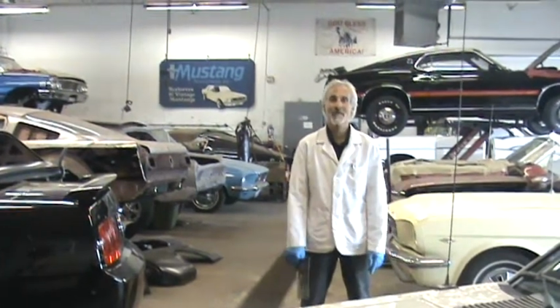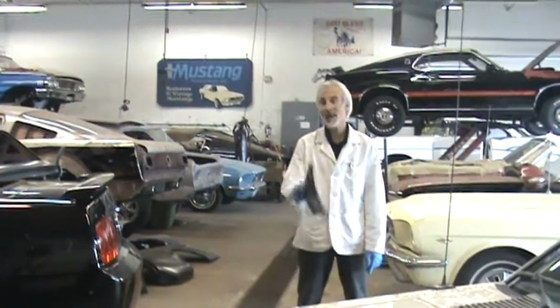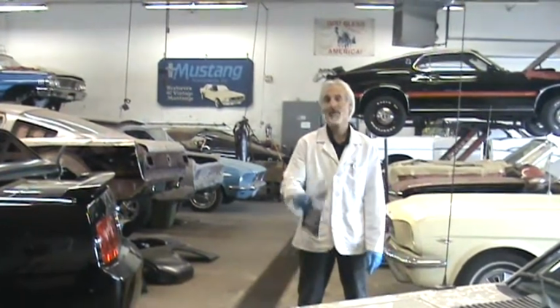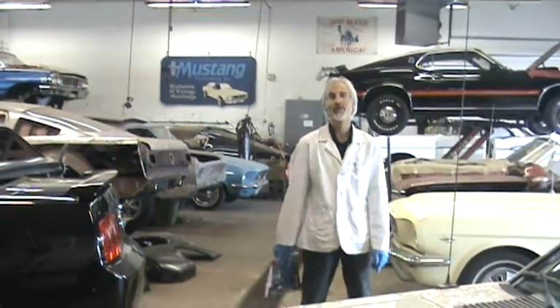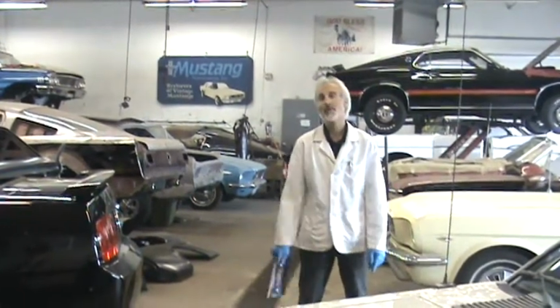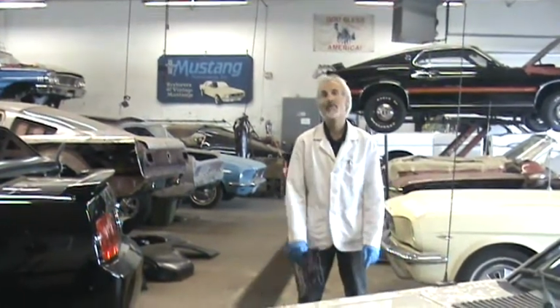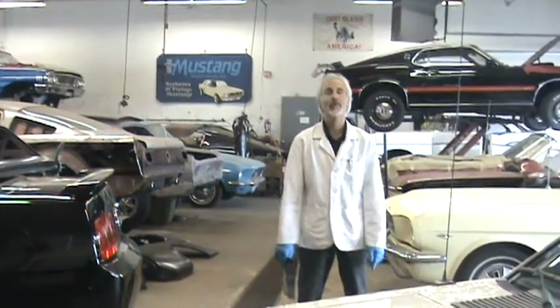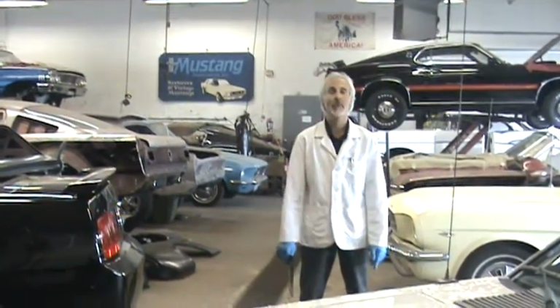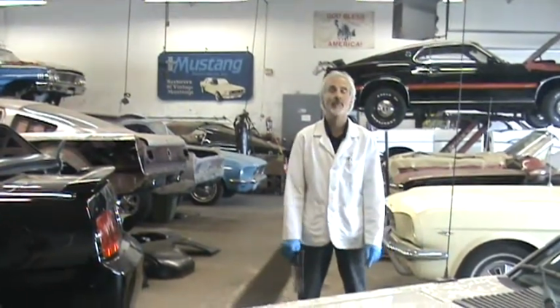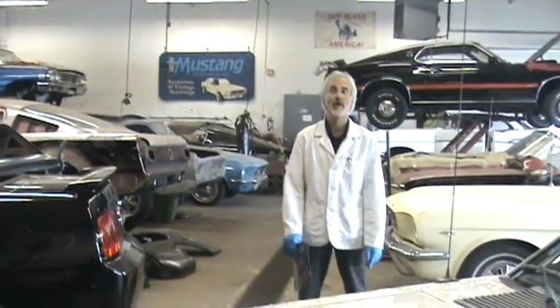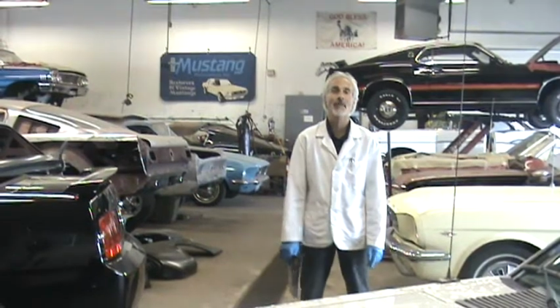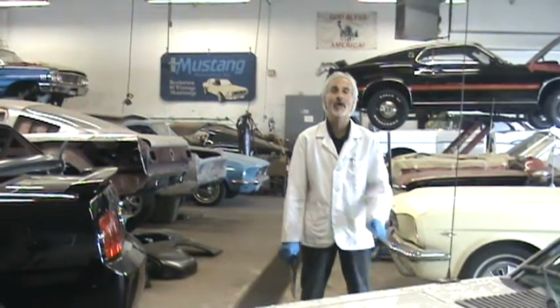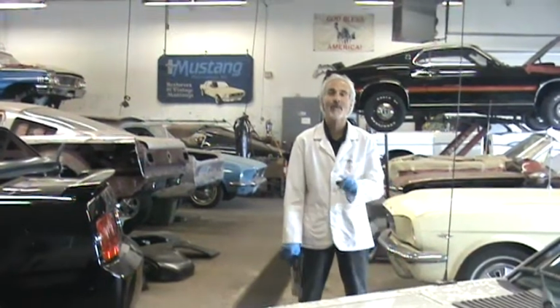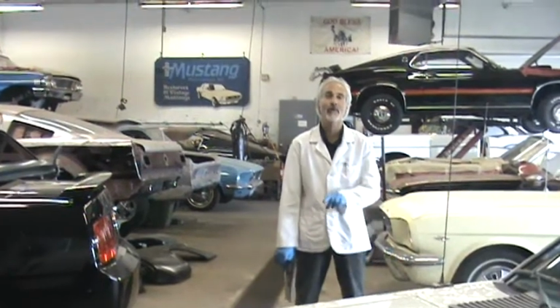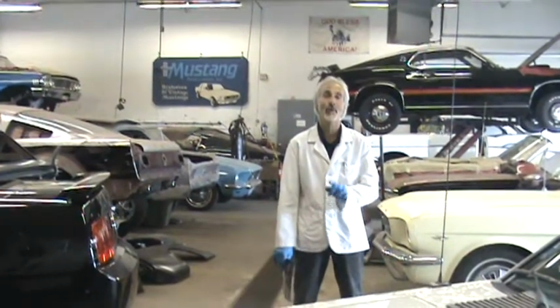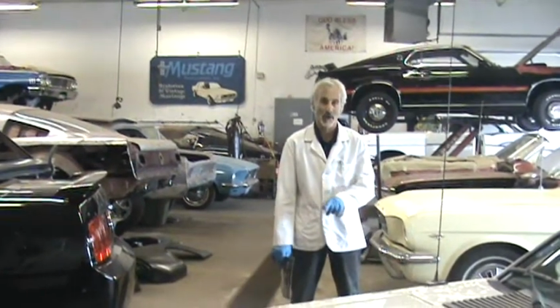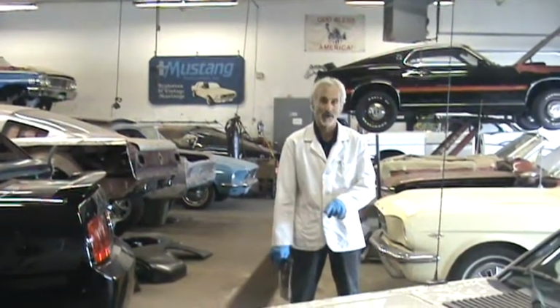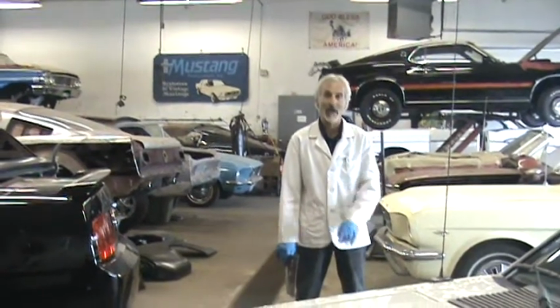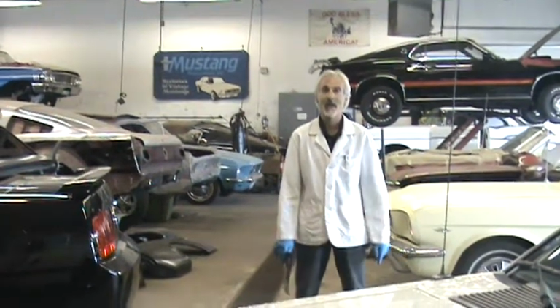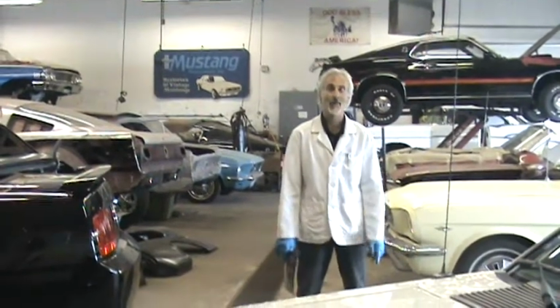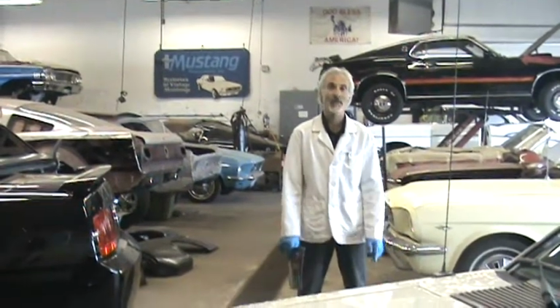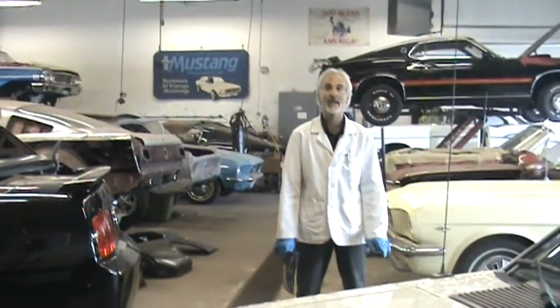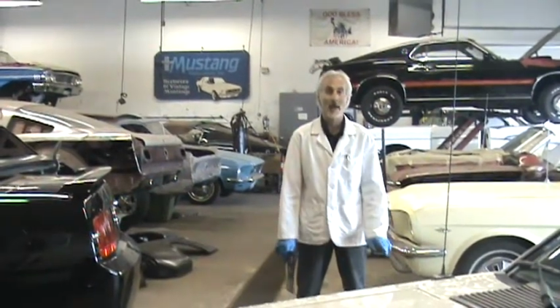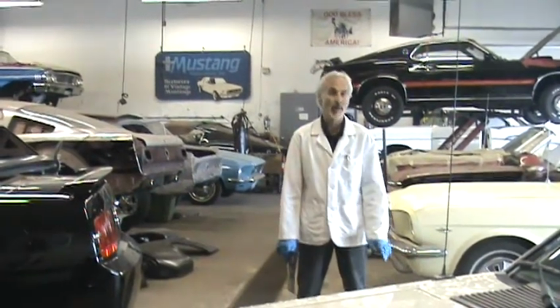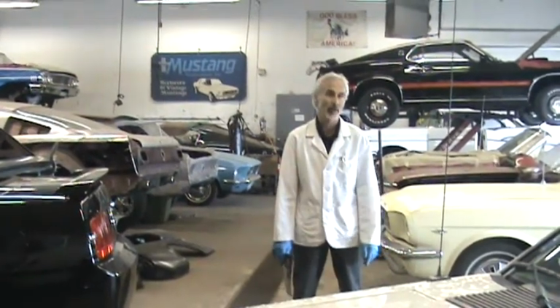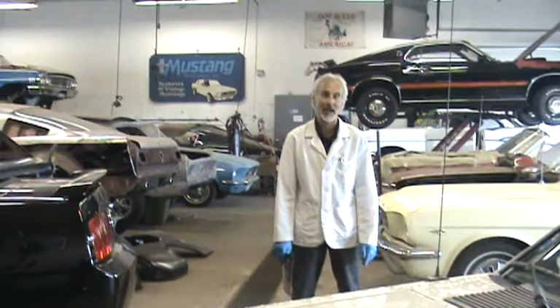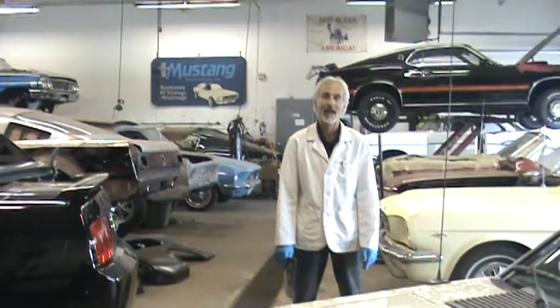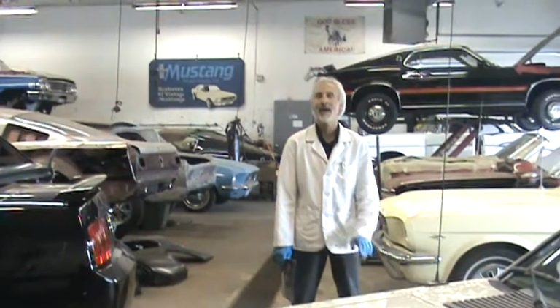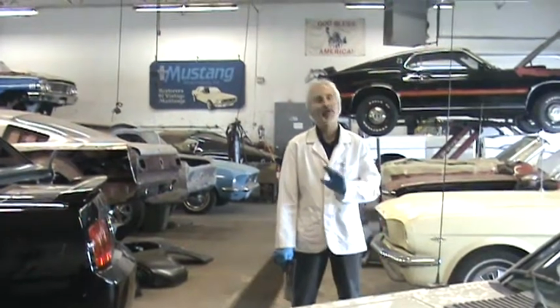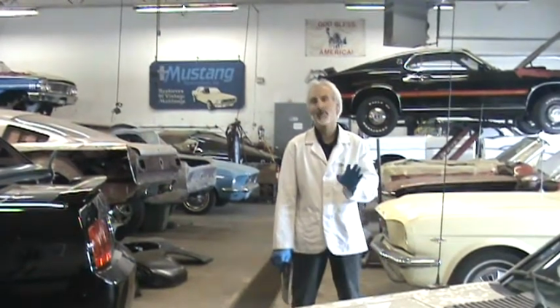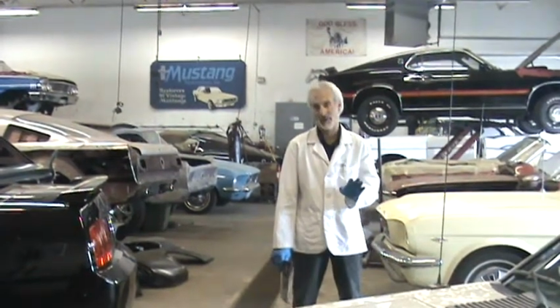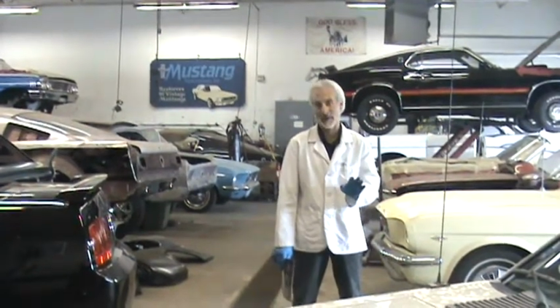Today what I'm doing is a review on some parts from a company called California Pony Cars. Their website, calponycars.com, has all sorts of stuff on it.